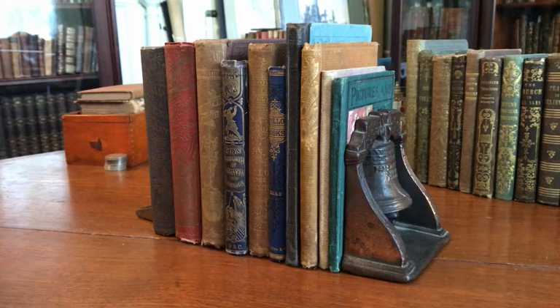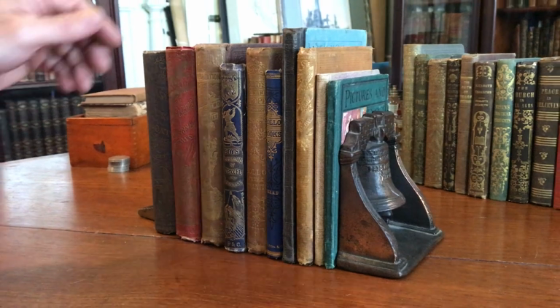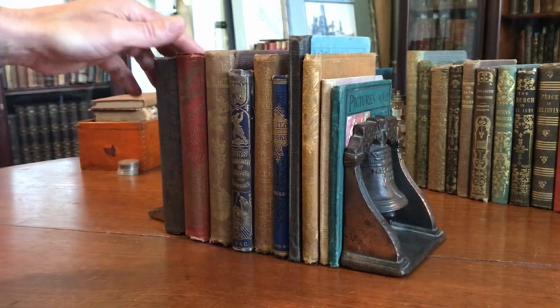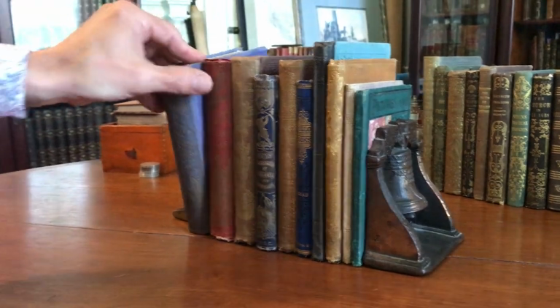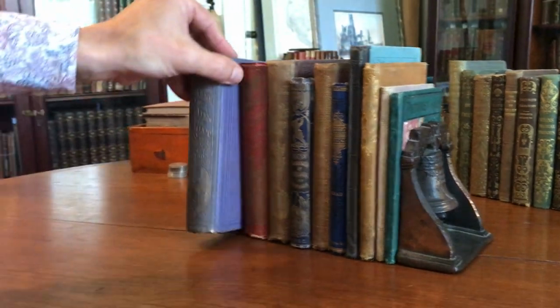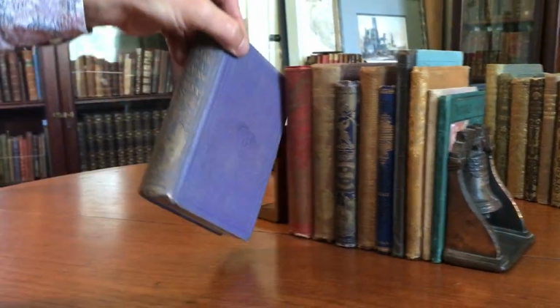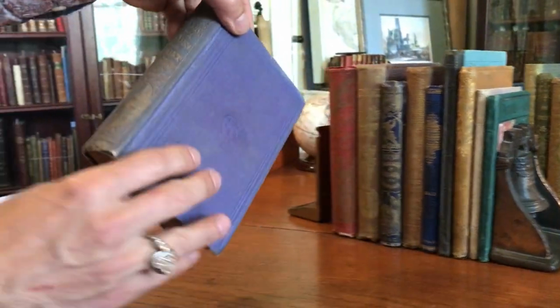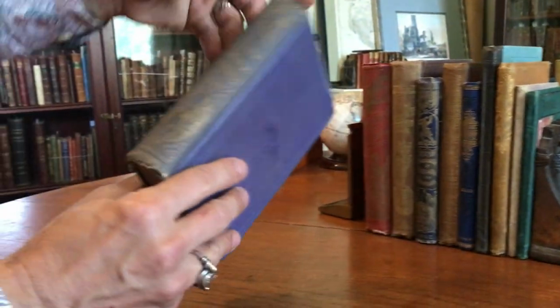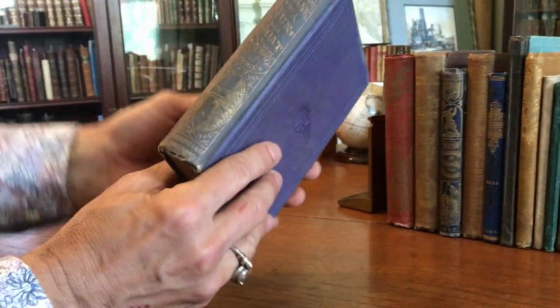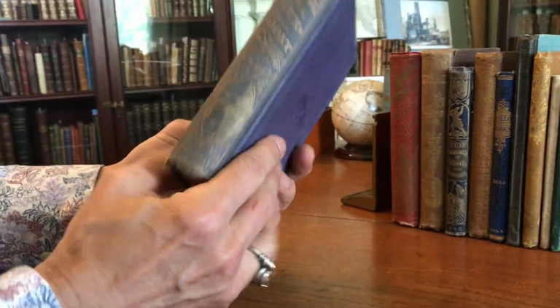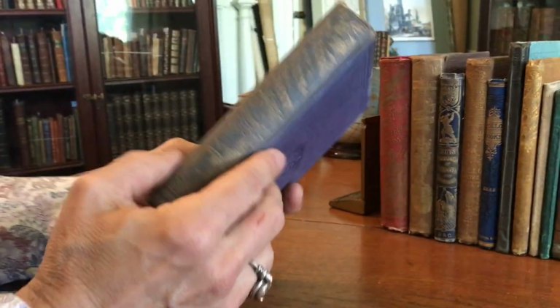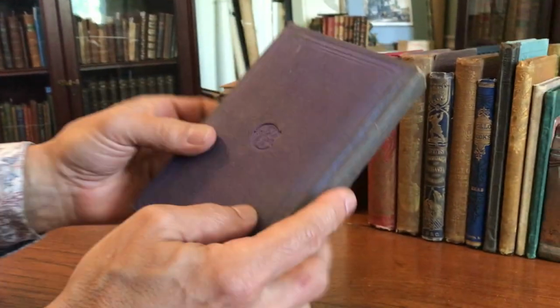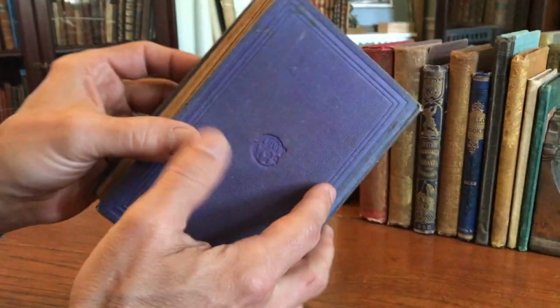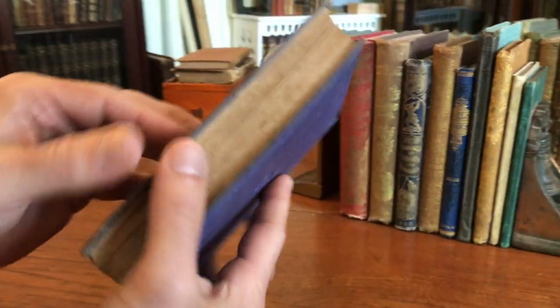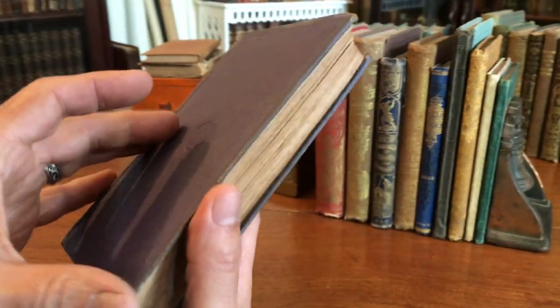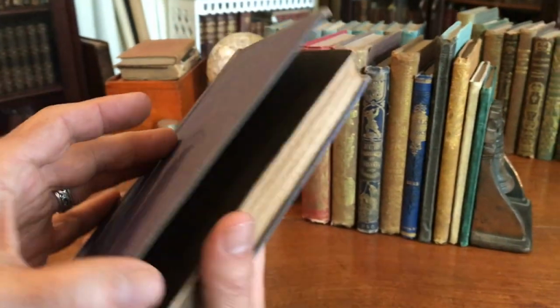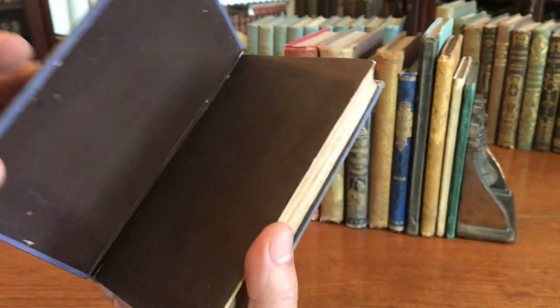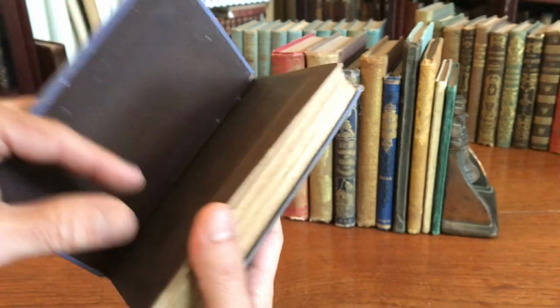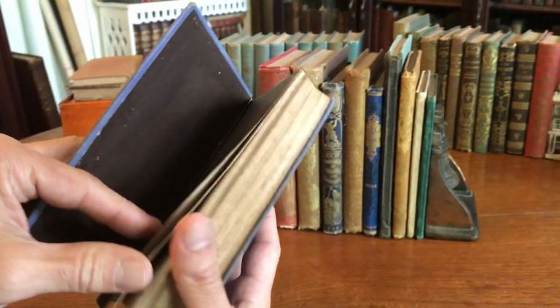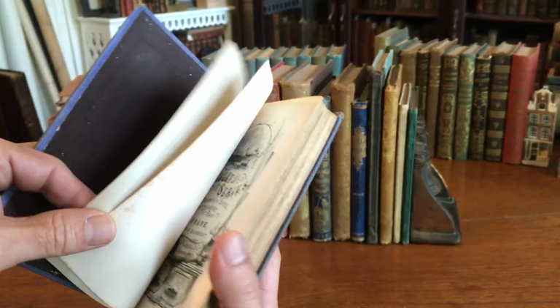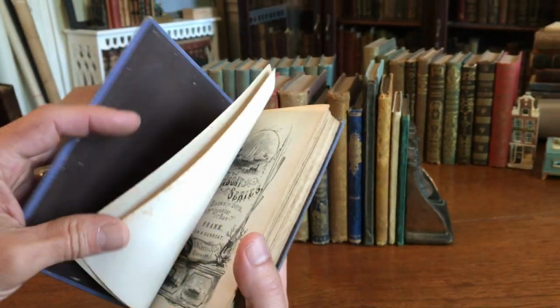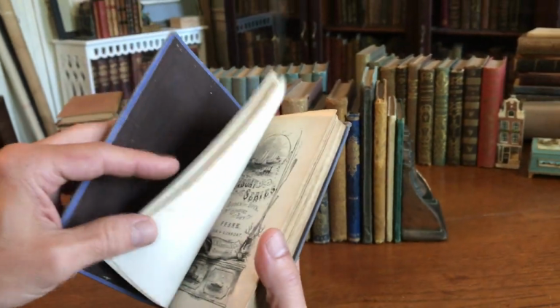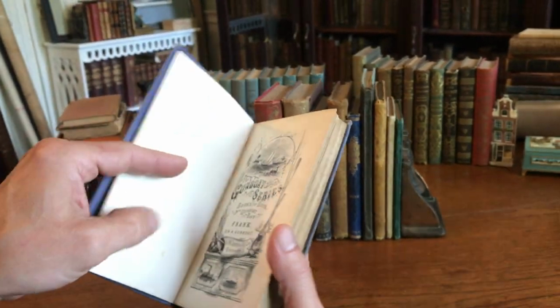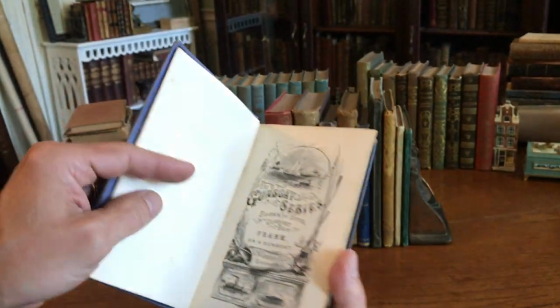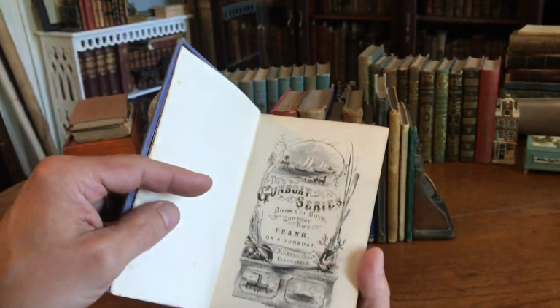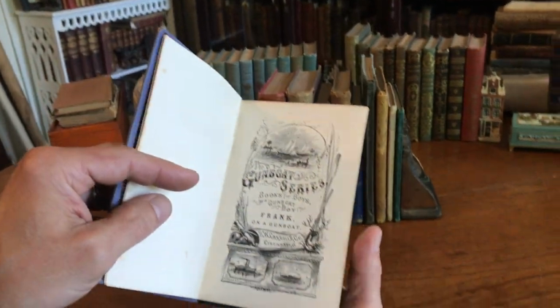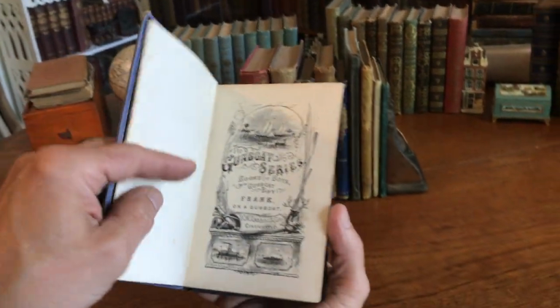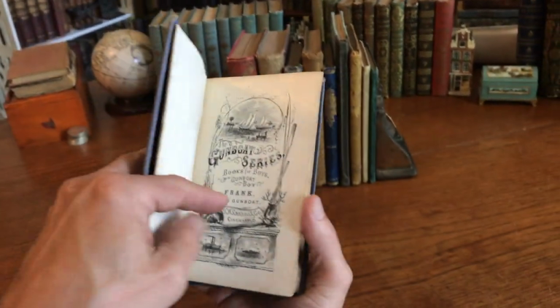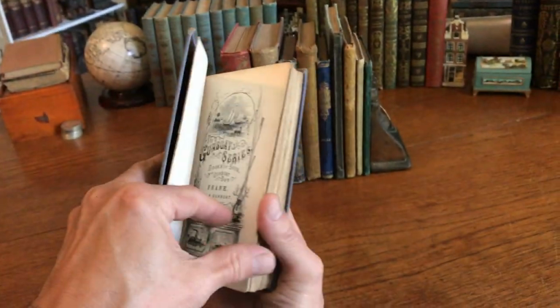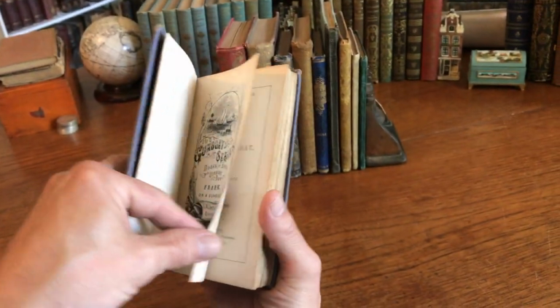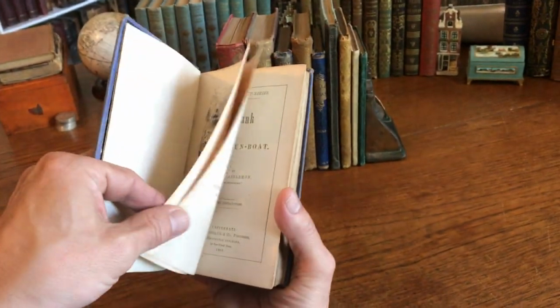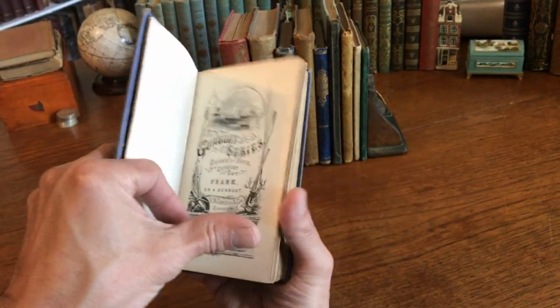We're looking at a nice collection of 10 different juvenile books, or children's books, of the mid-19th century to the later part of the 19th century.